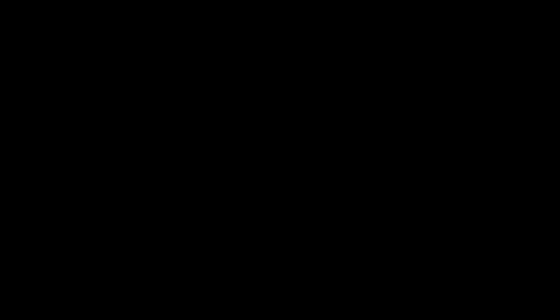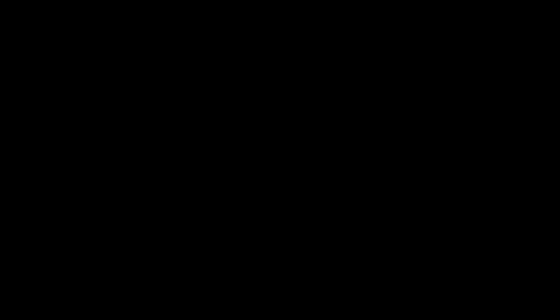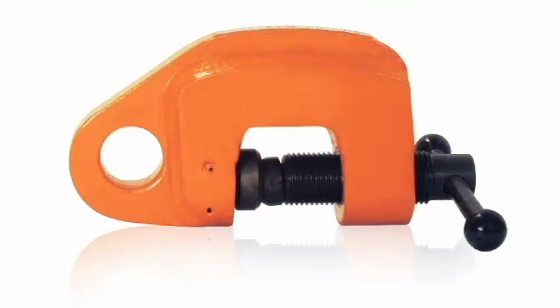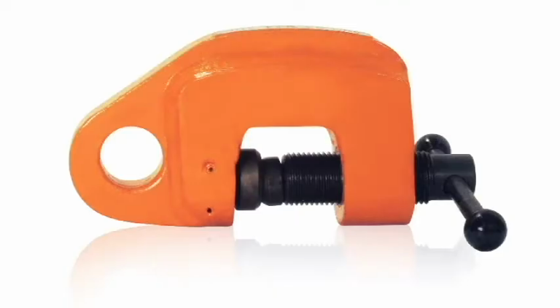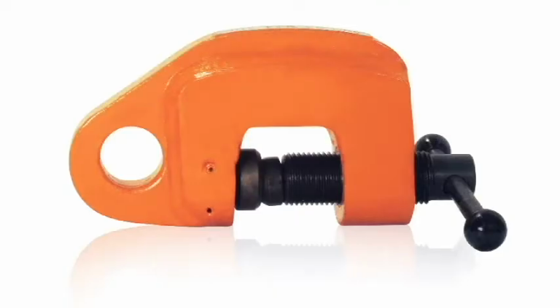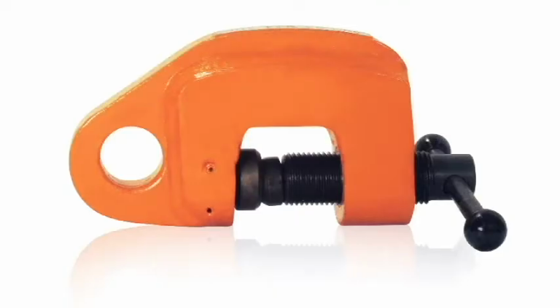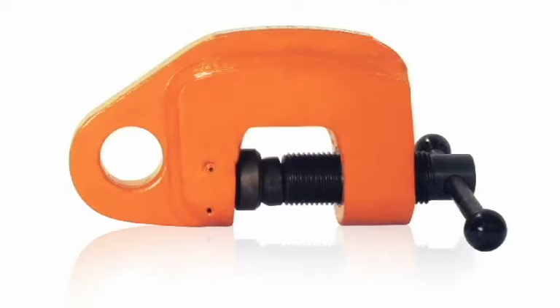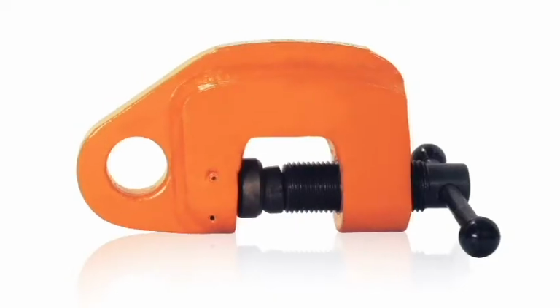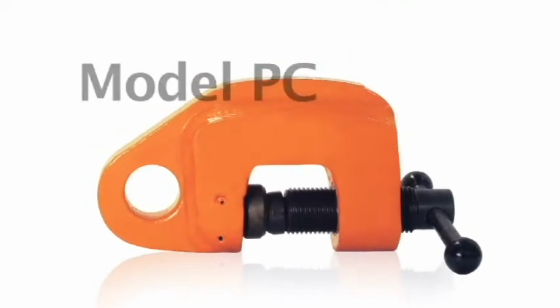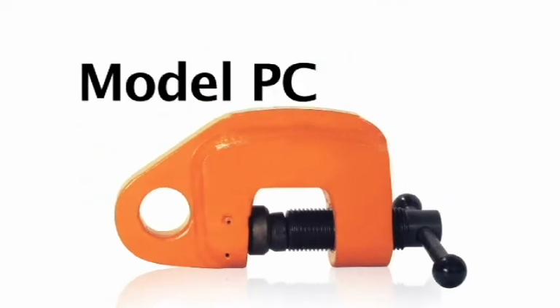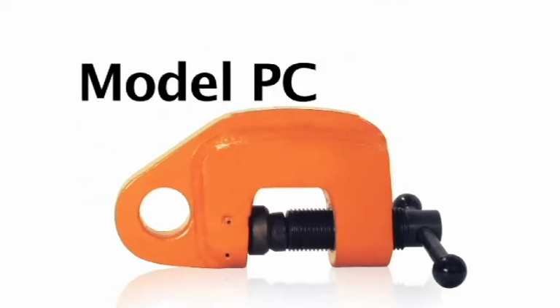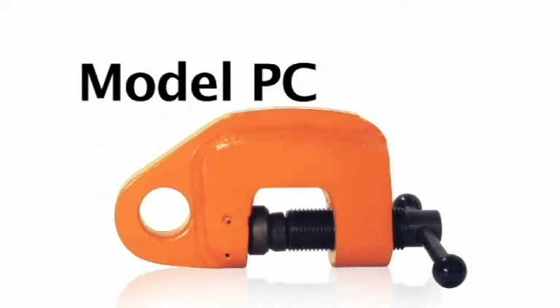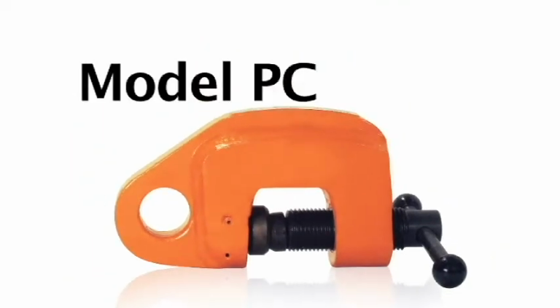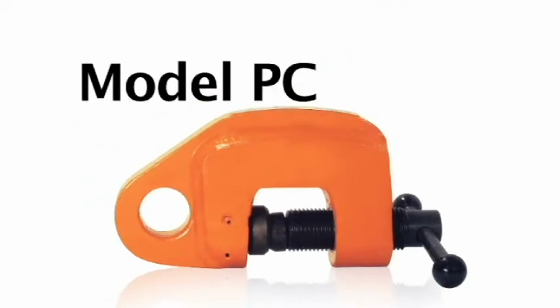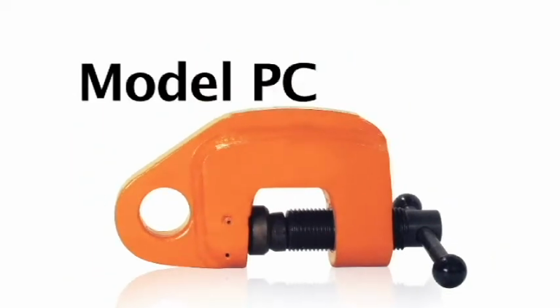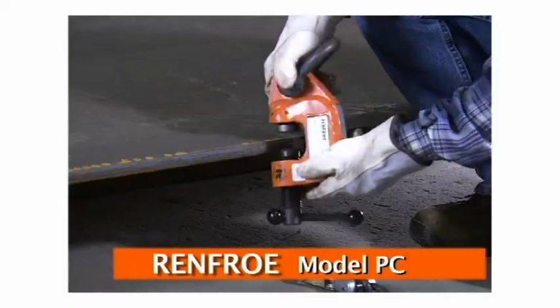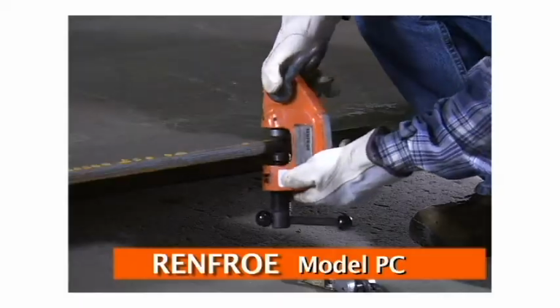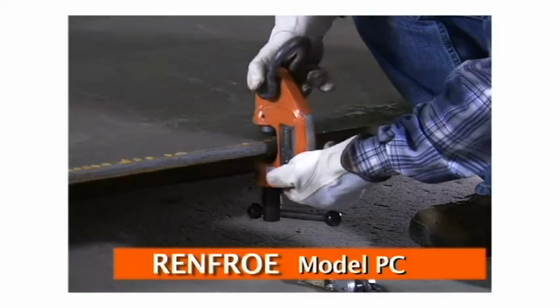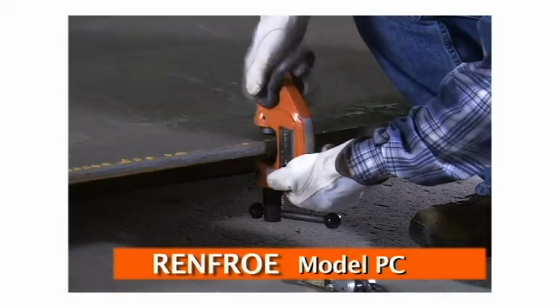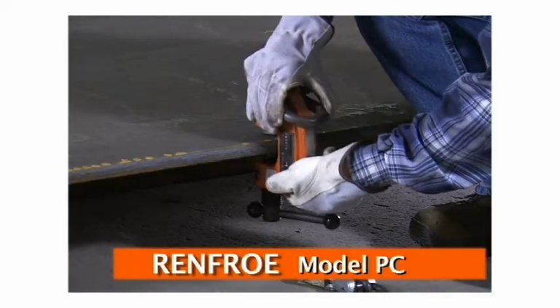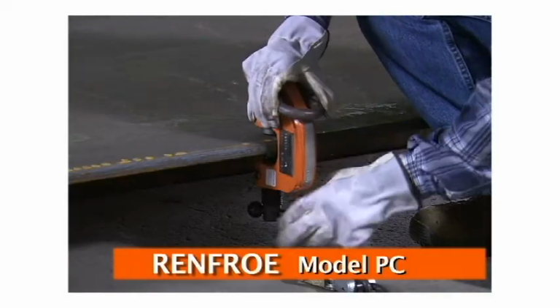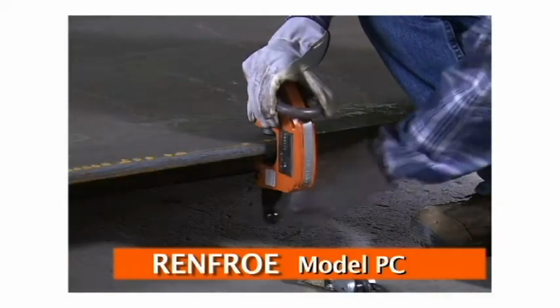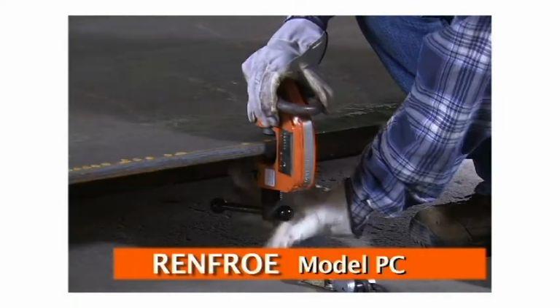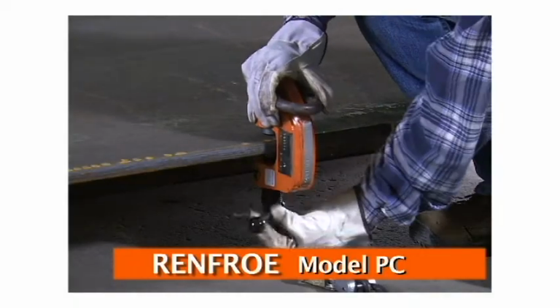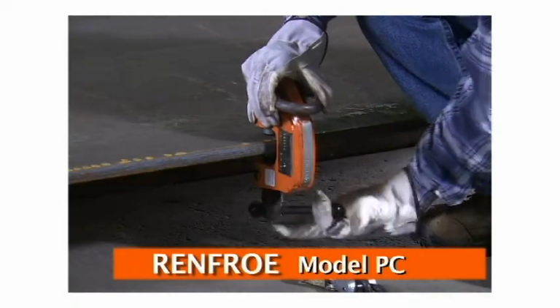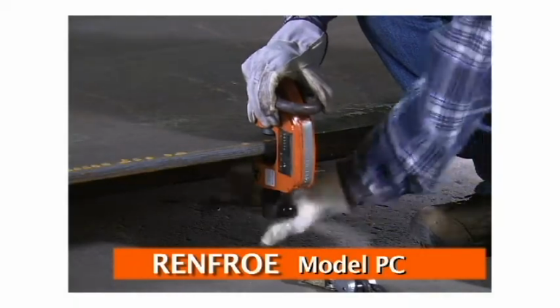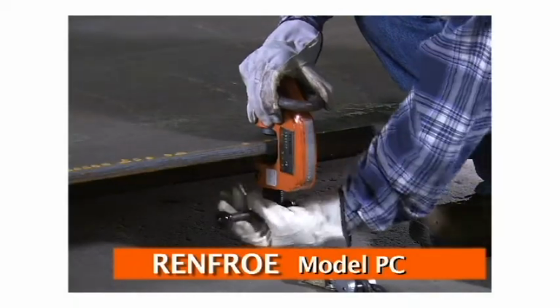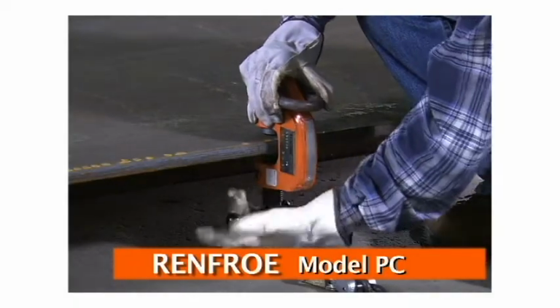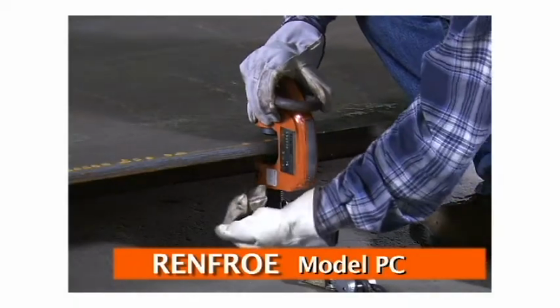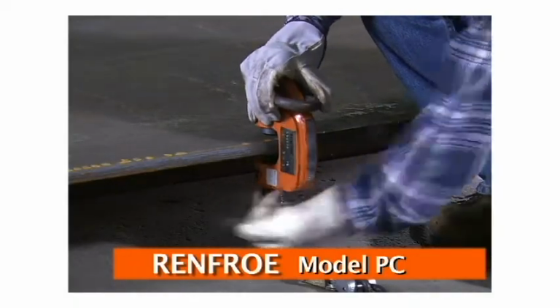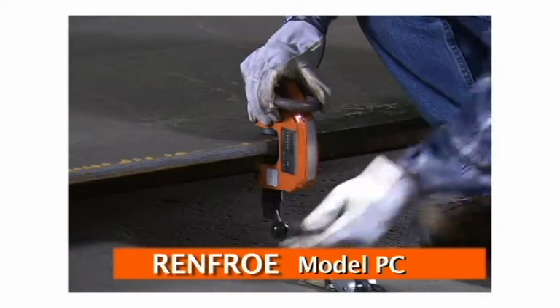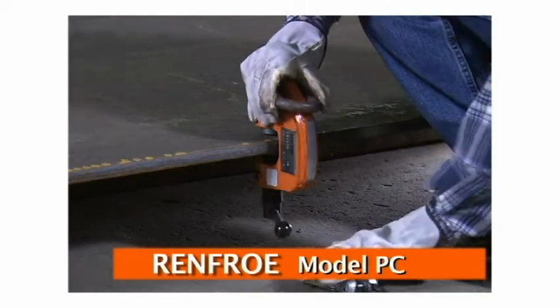The pull clamp consists of the model PC, which is a light pull clamp used for pulling and aligning structural members and fabricated sections in the construction and maintenance for shipbuilding and other industries.